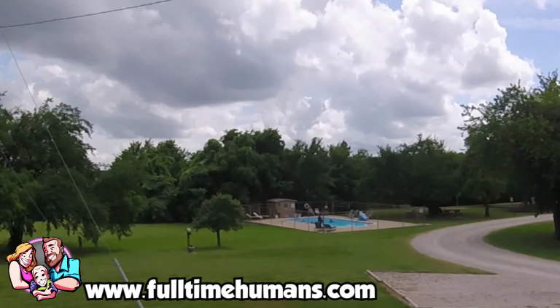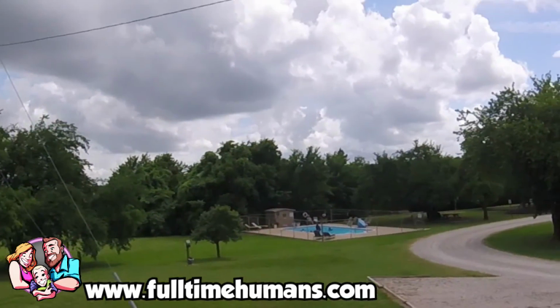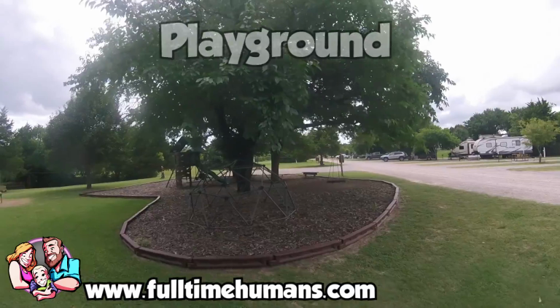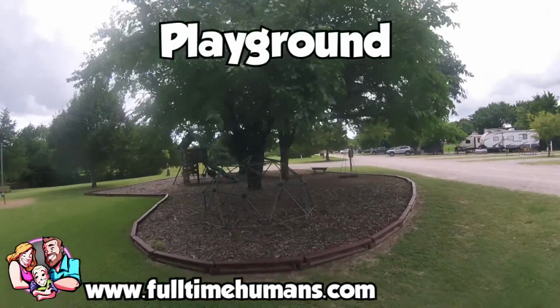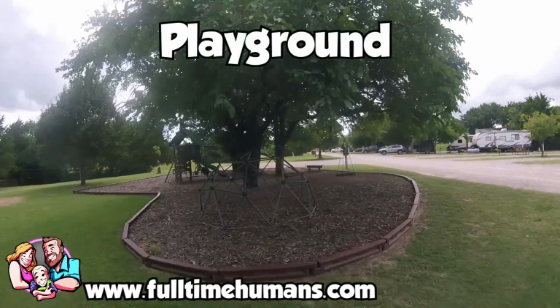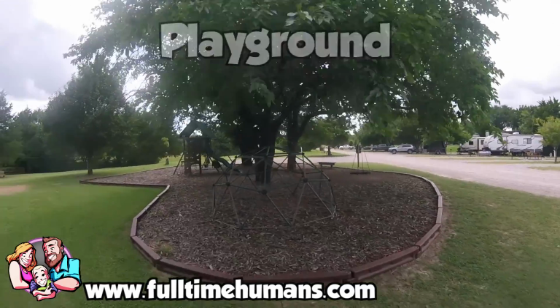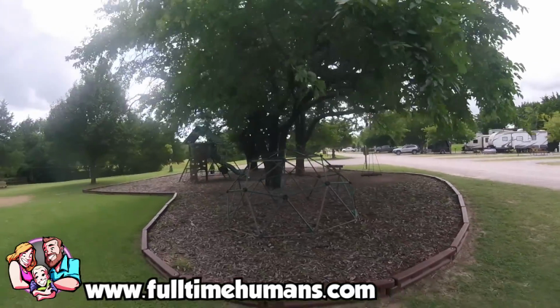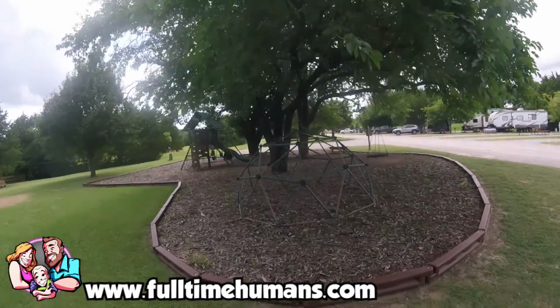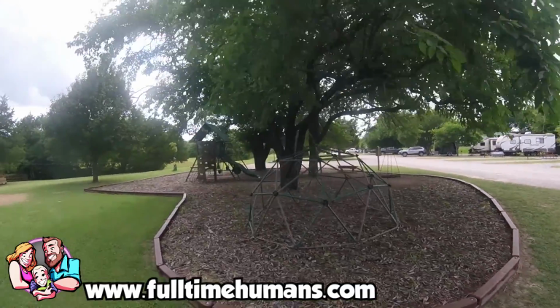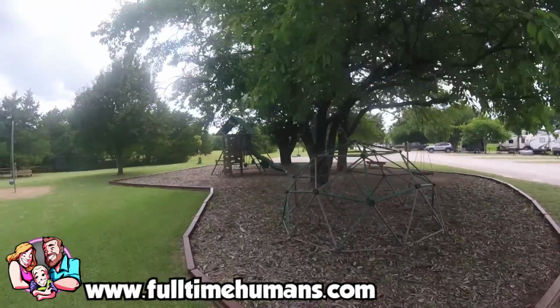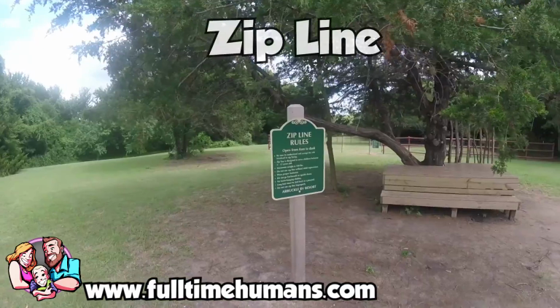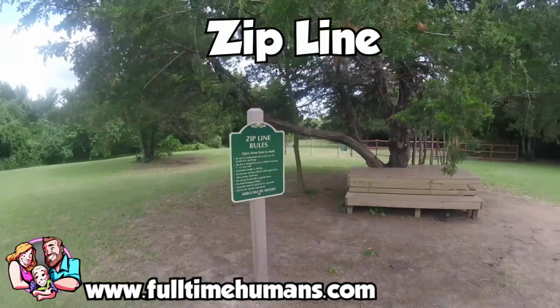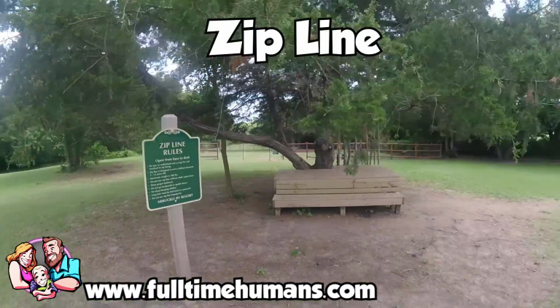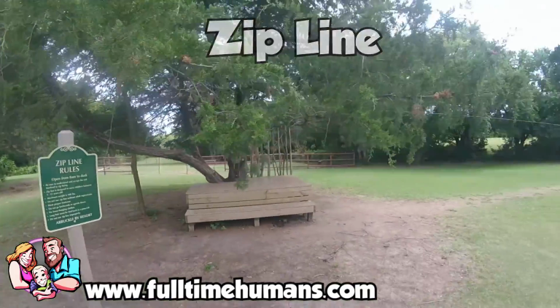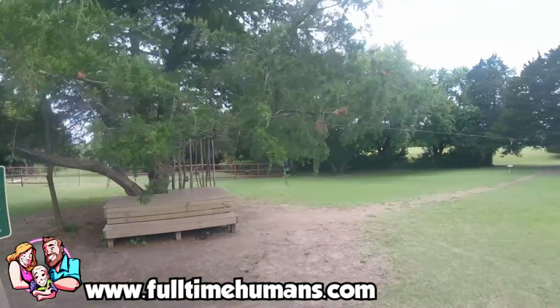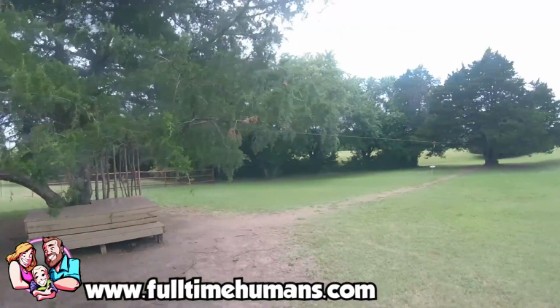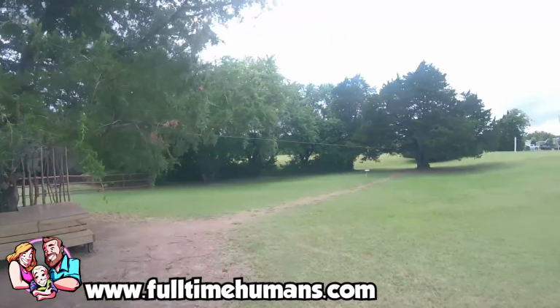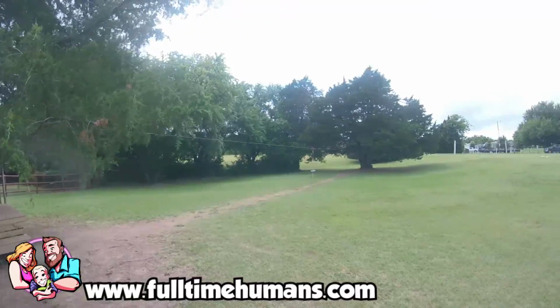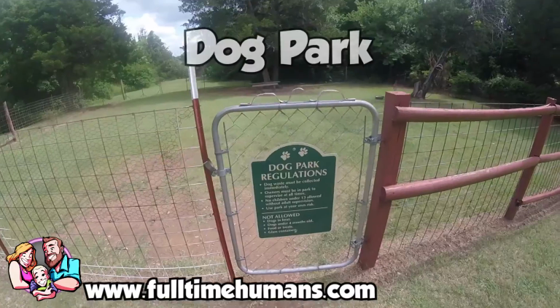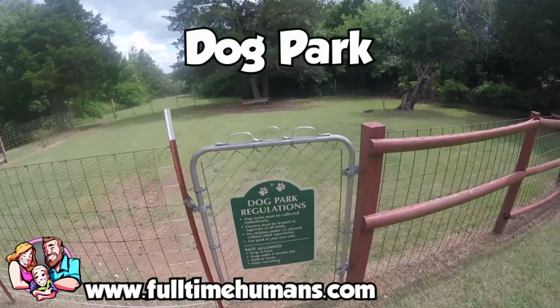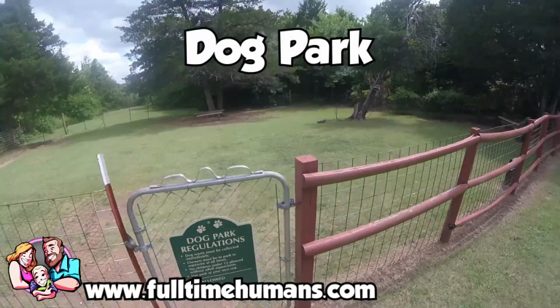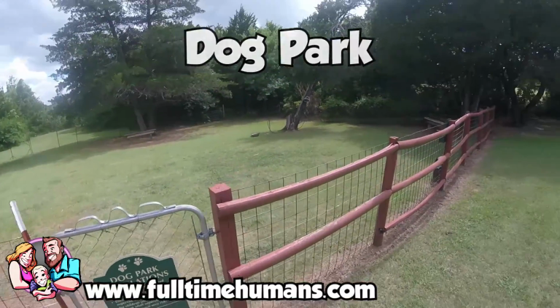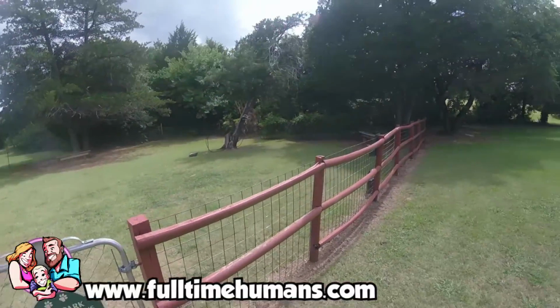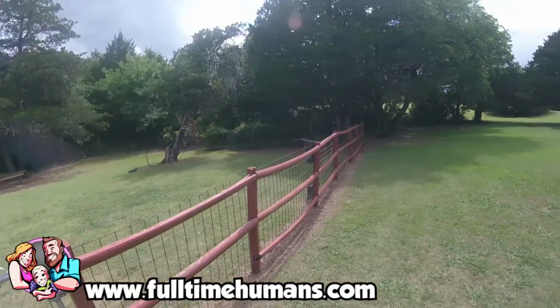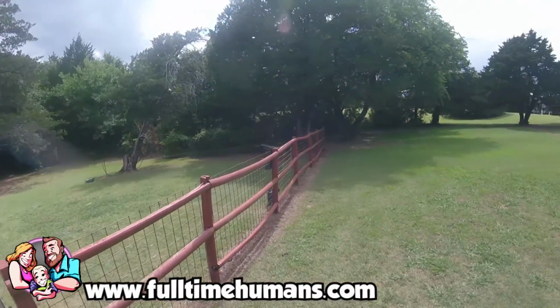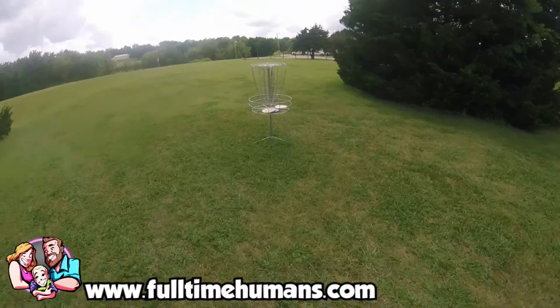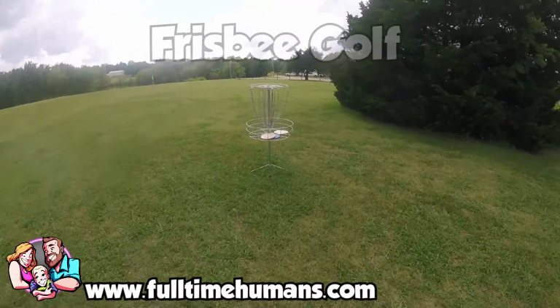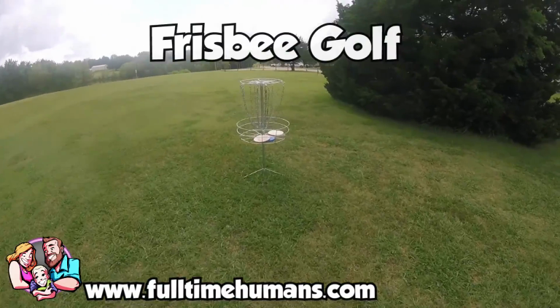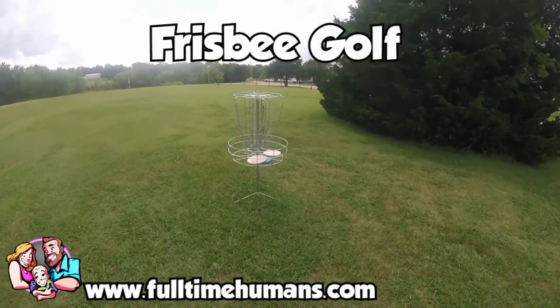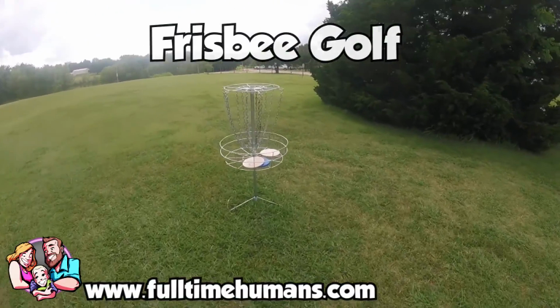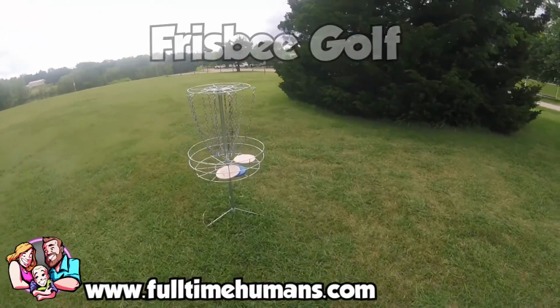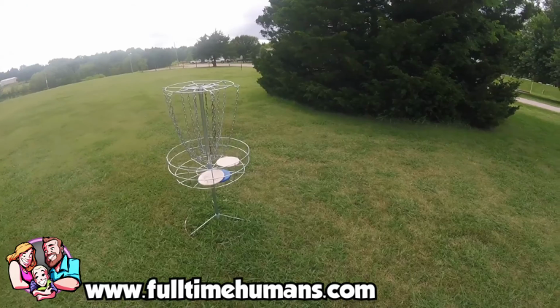The playground was a huge highlight for Malachi. There was a zip line, tetherball, basketball, horseshoes, and even a frisbee golf course — so it was really neat.